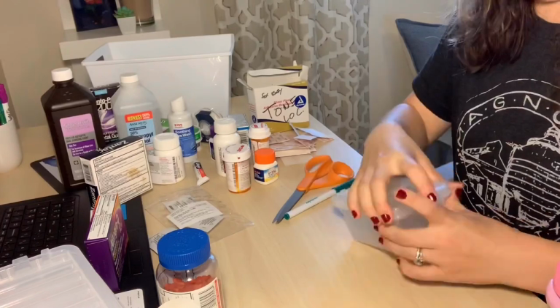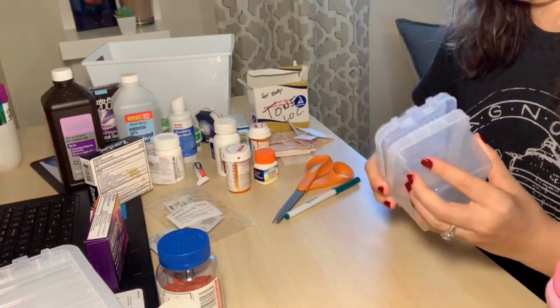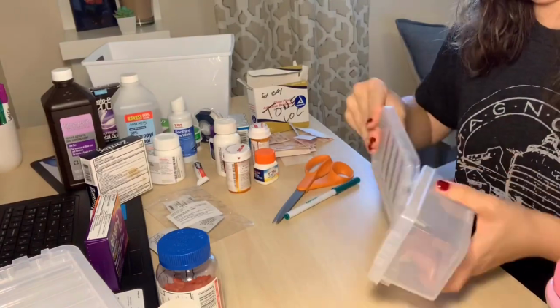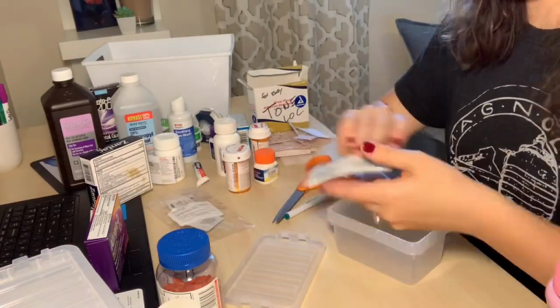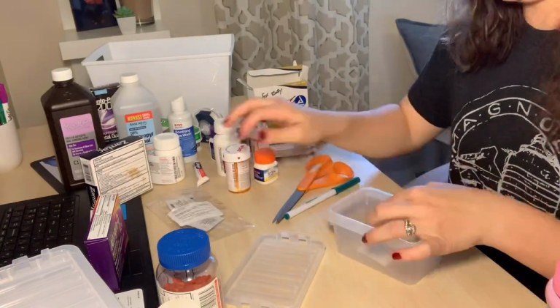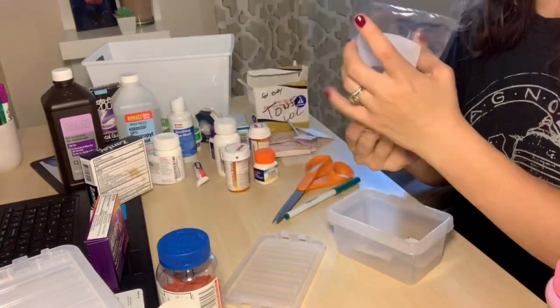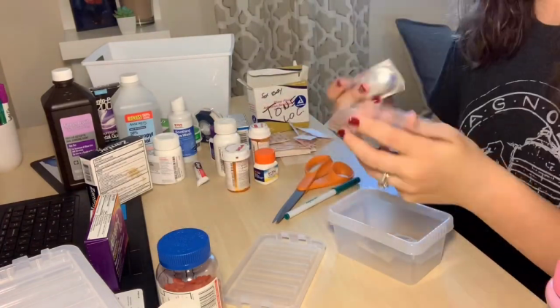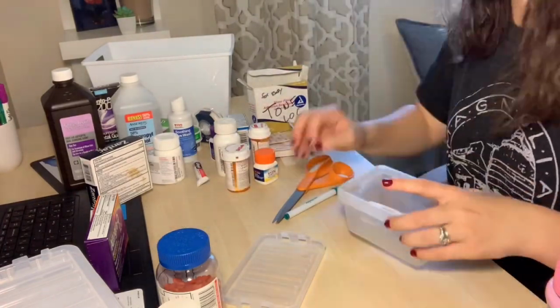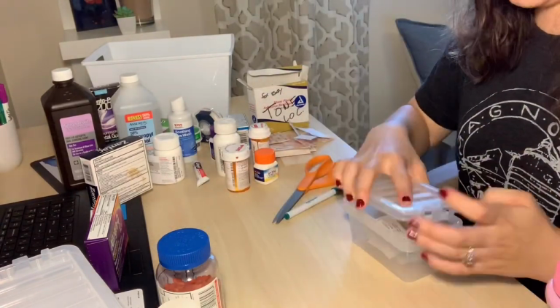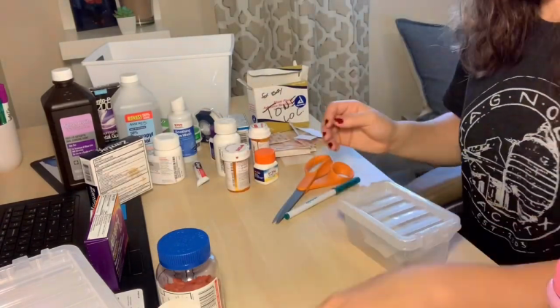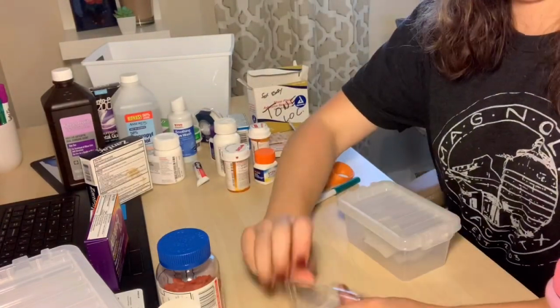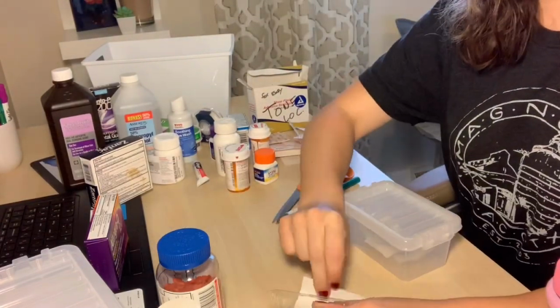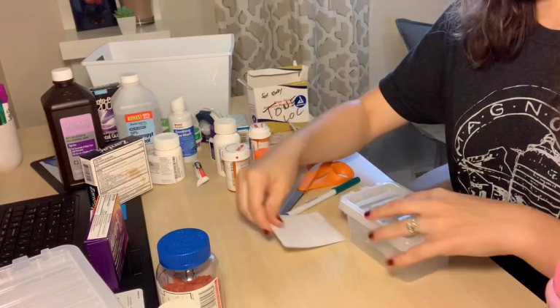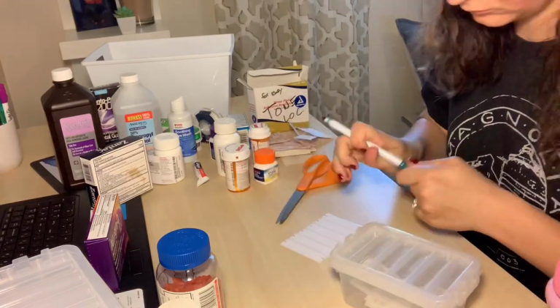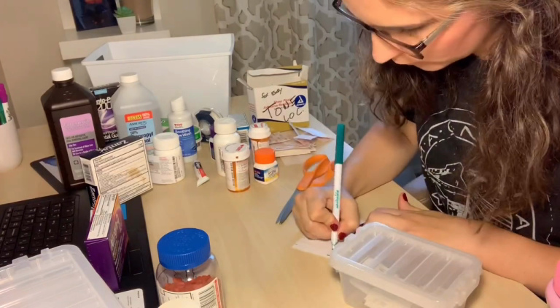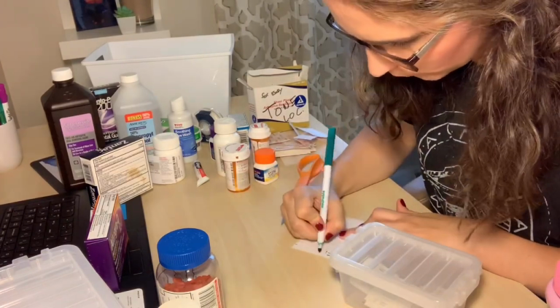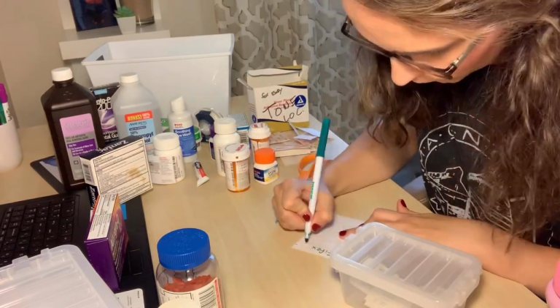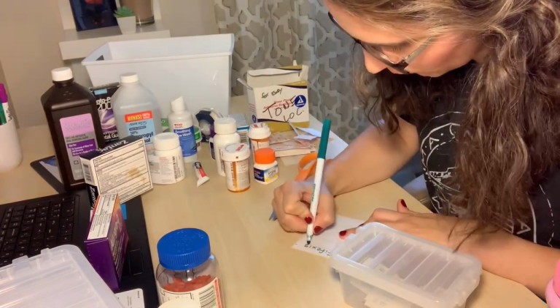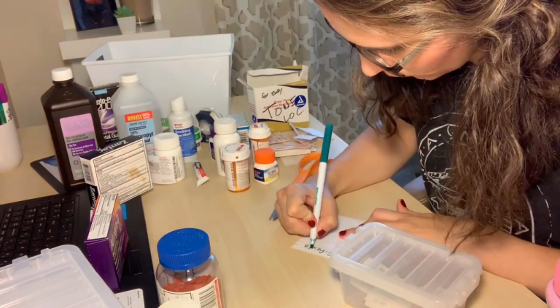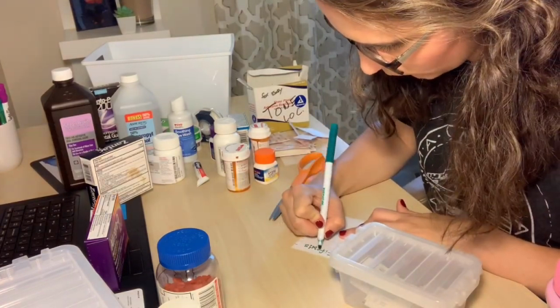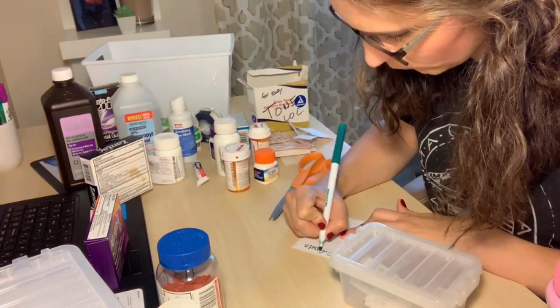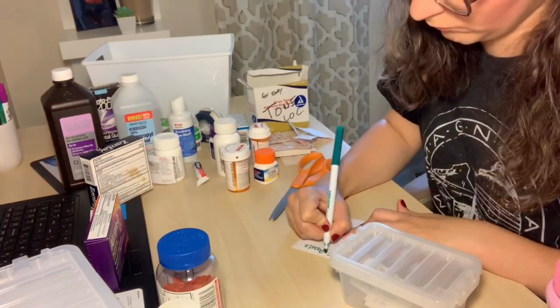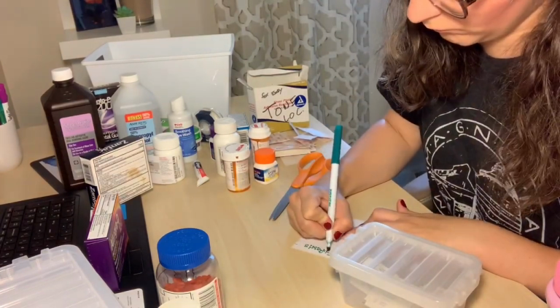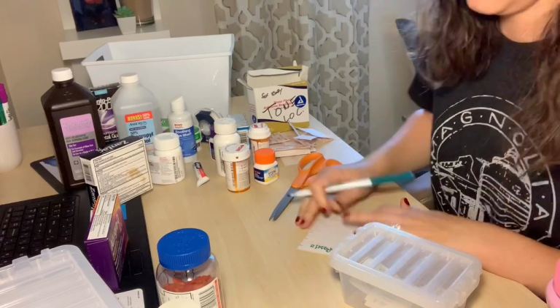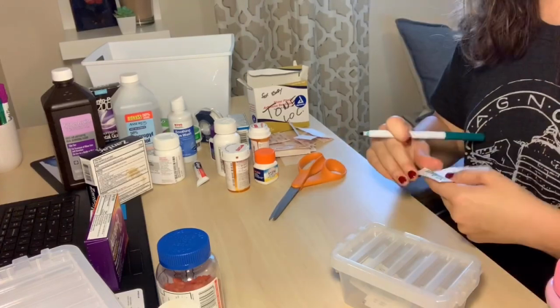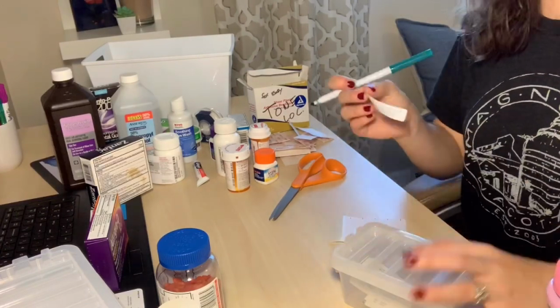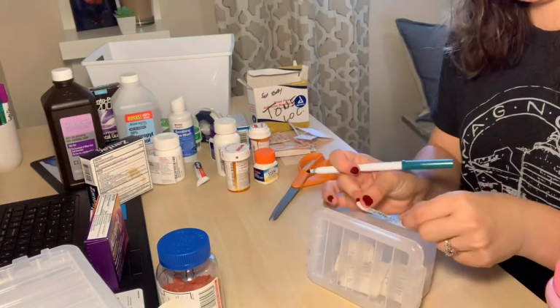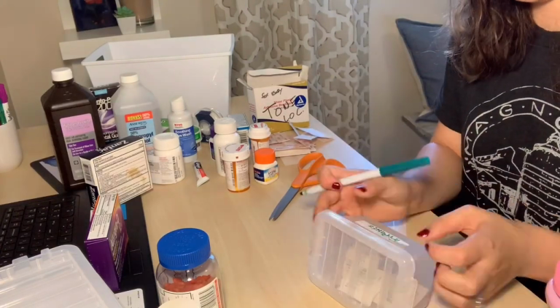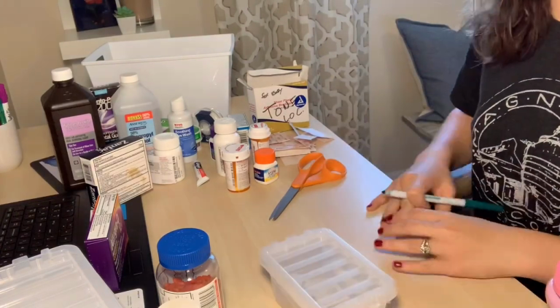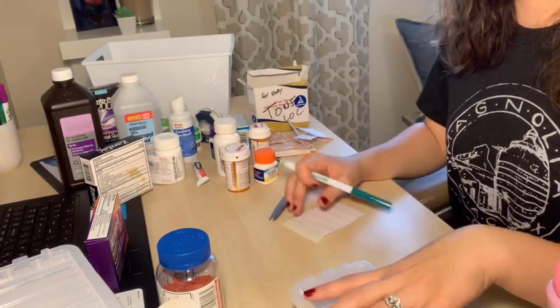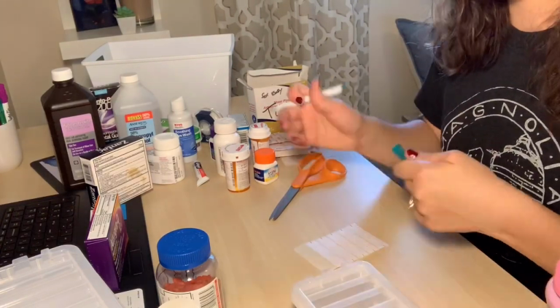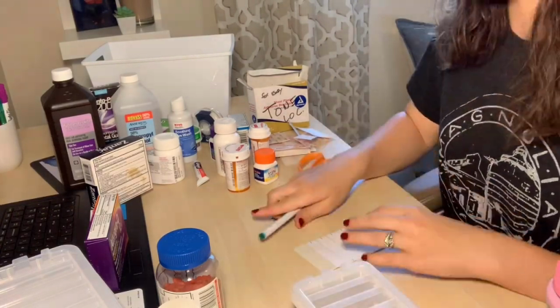Now I'm going to go ahead and grab the other containers and put all of the dog's medicines inside of one, as well as our band-aids and first aid stuff like our gauze and waterproof tape. And then I'm going to move on to the little bins that I have.